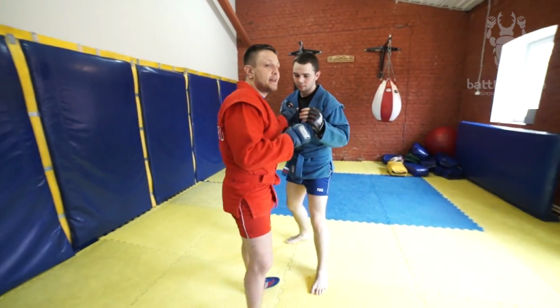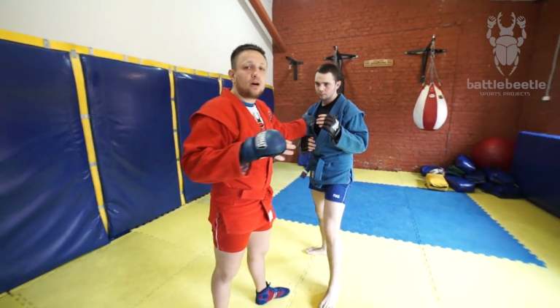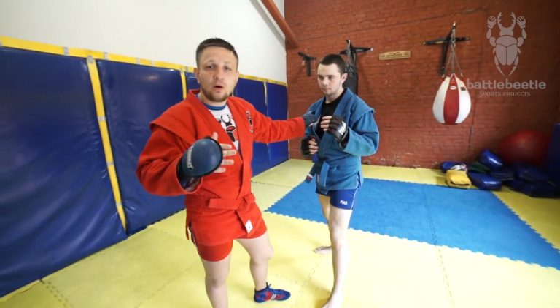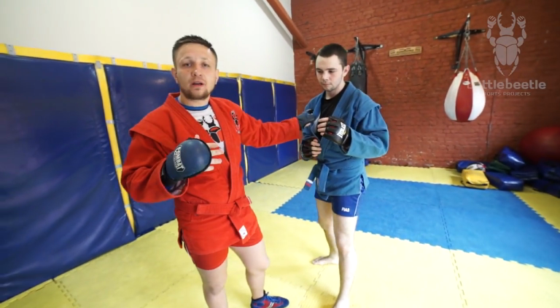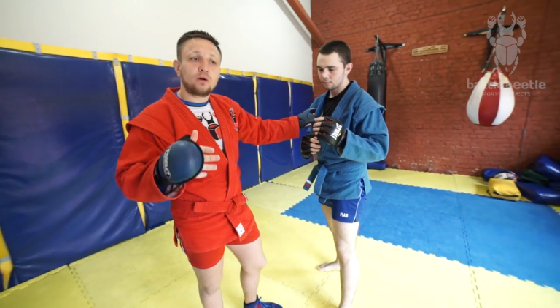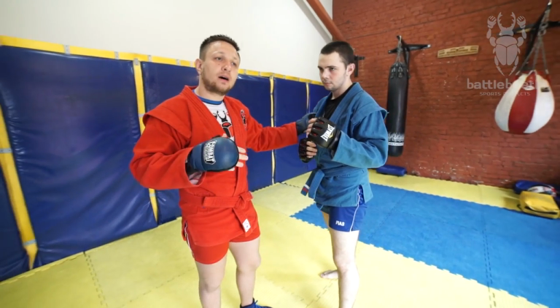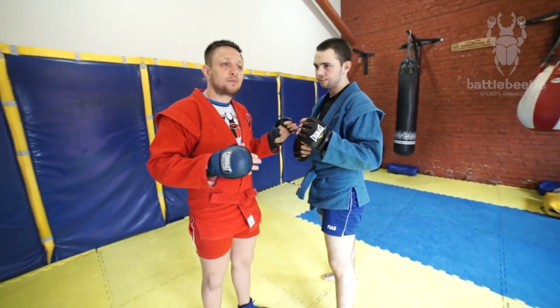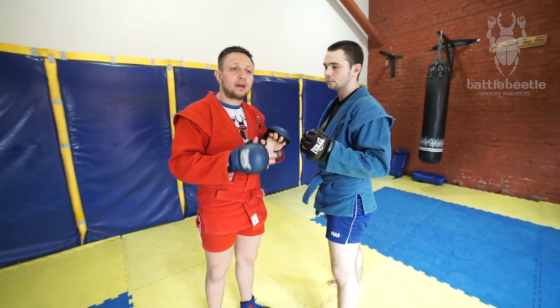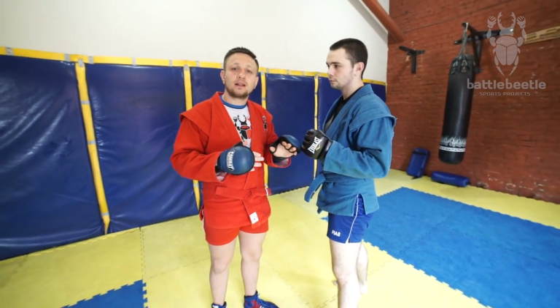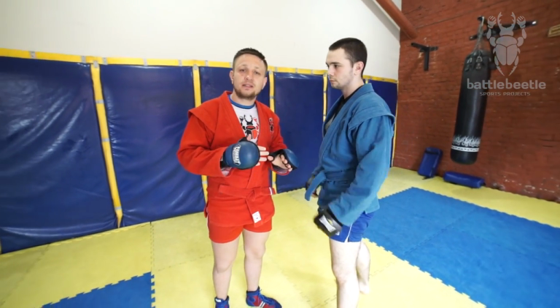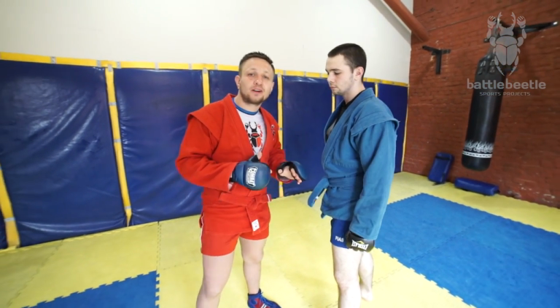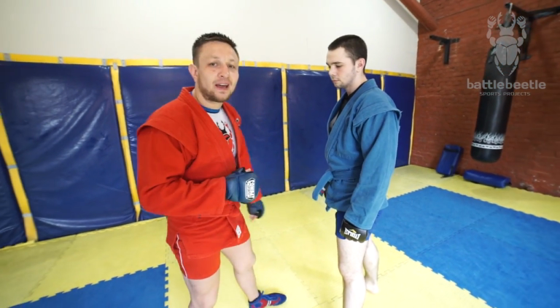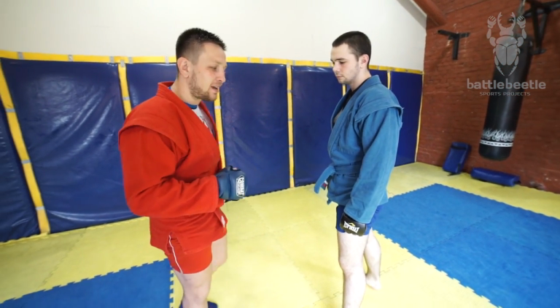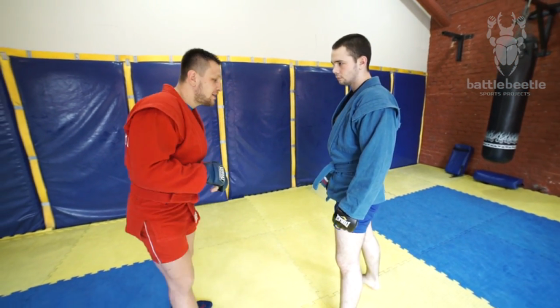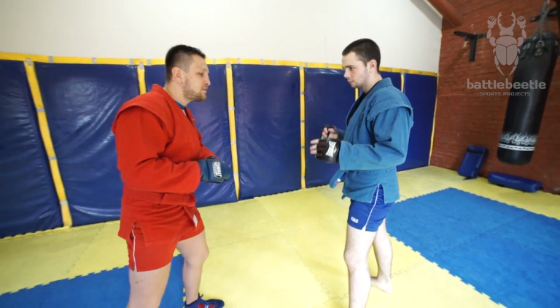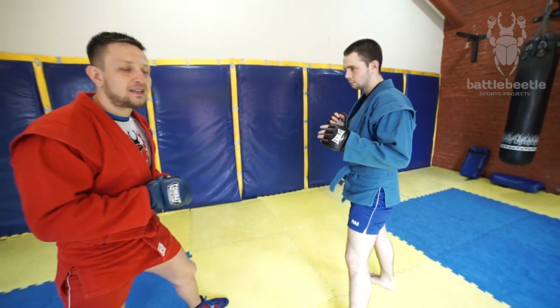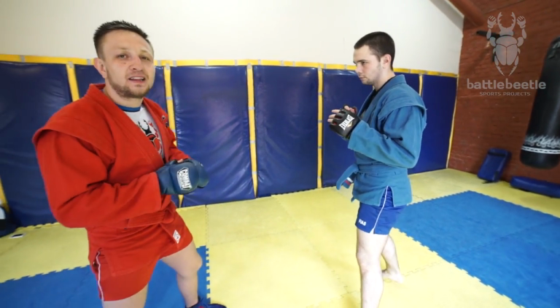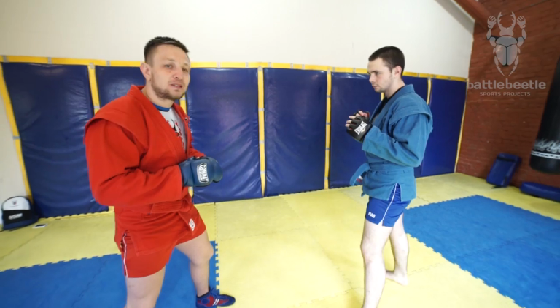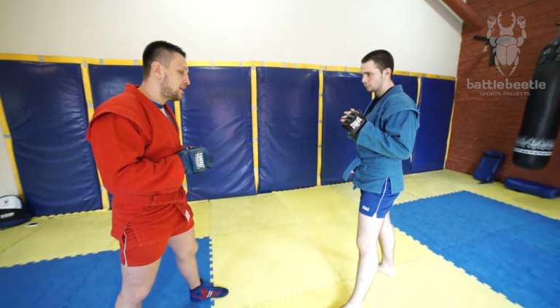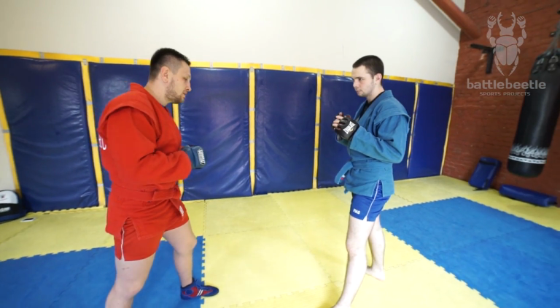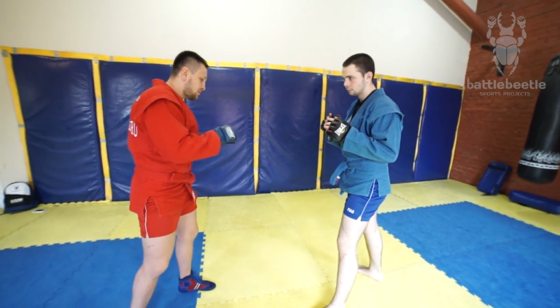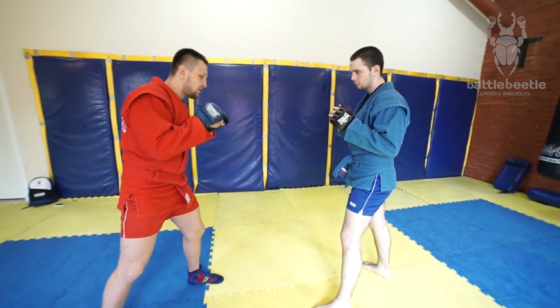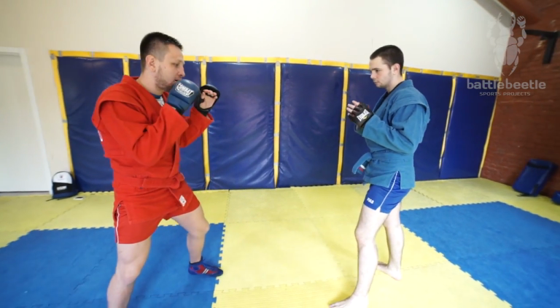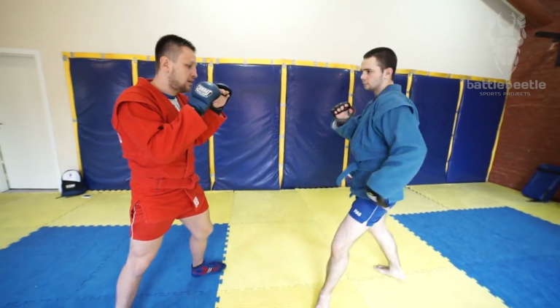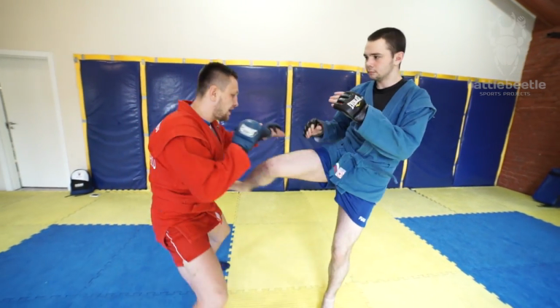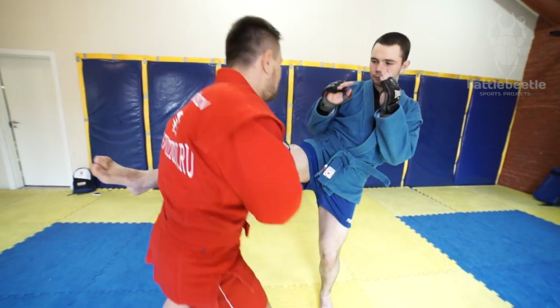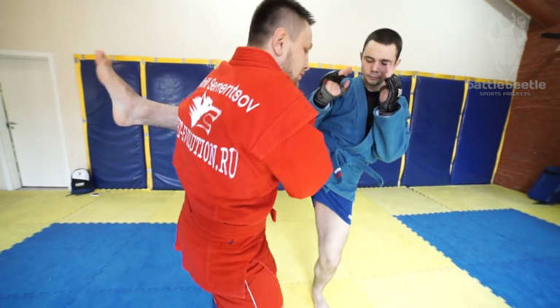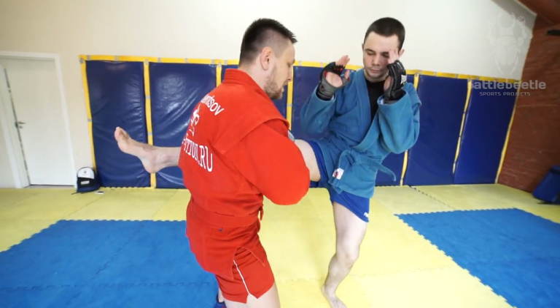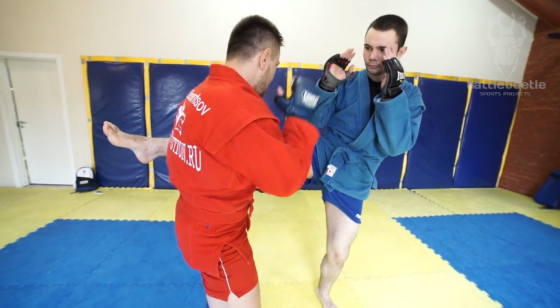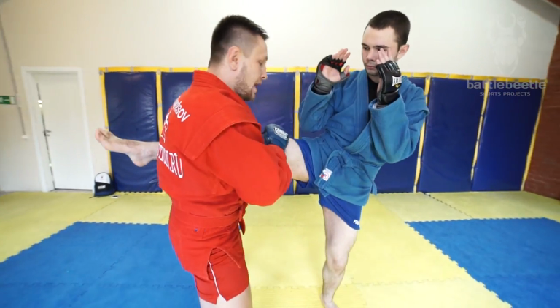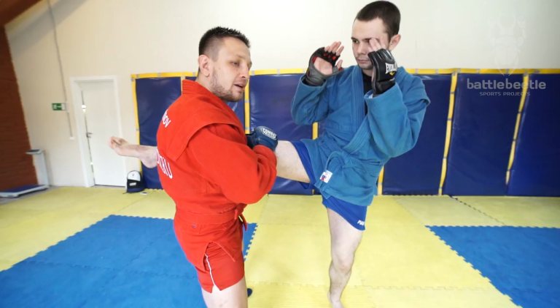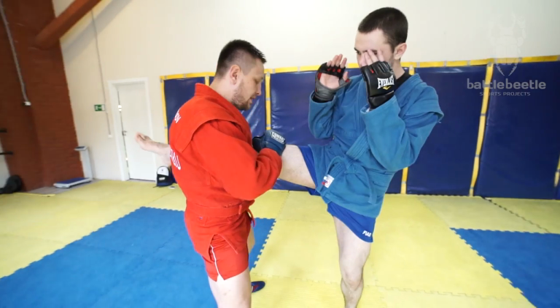Now we're going to go a different way — the opposite way. I shift to the side and I block the kick.